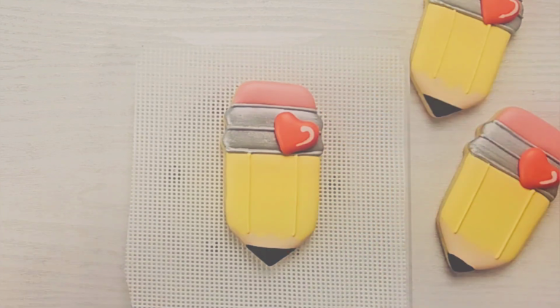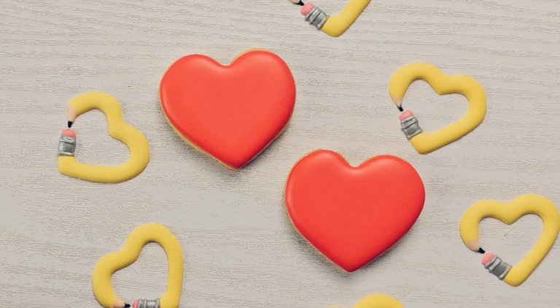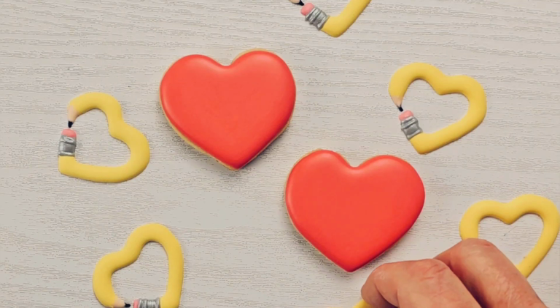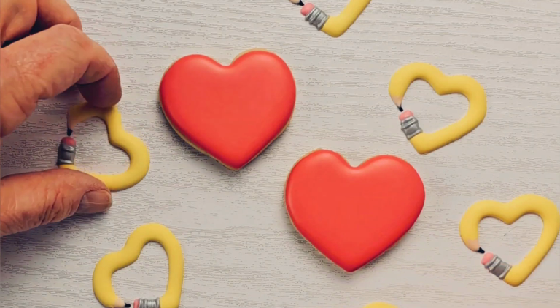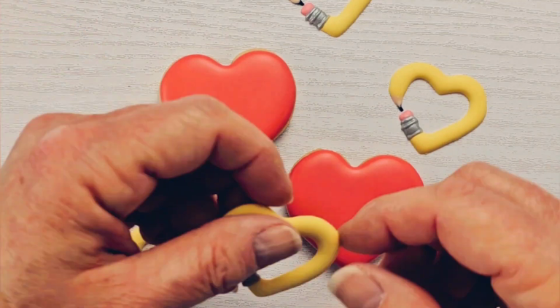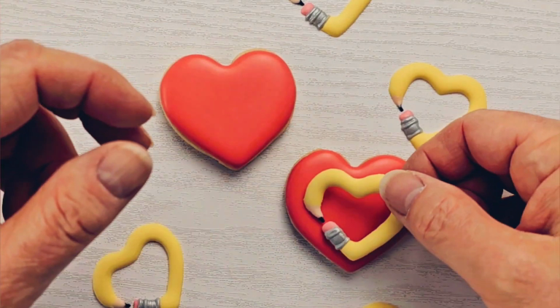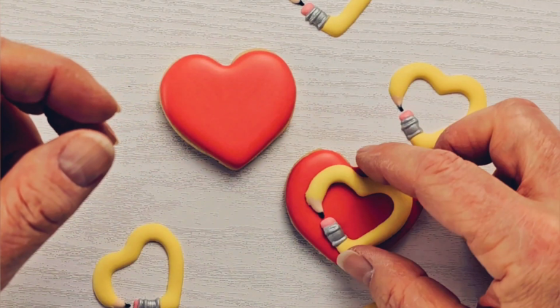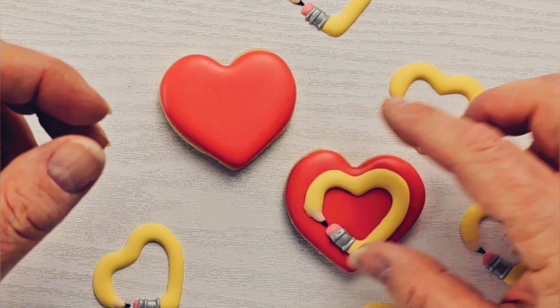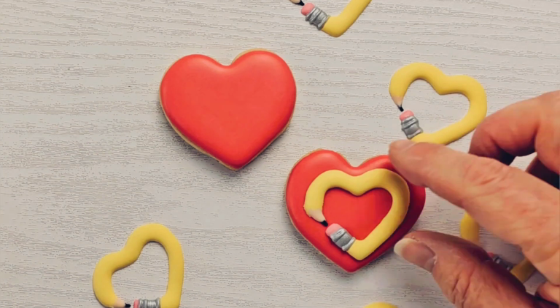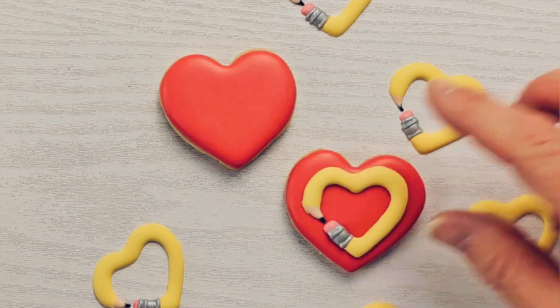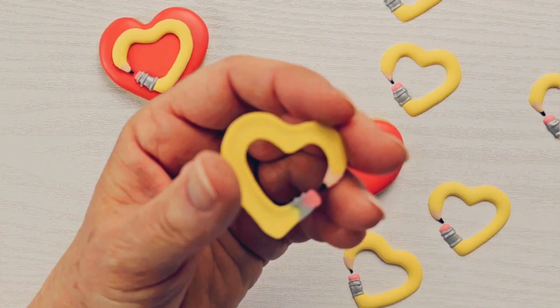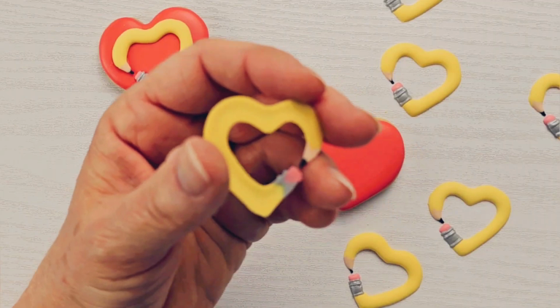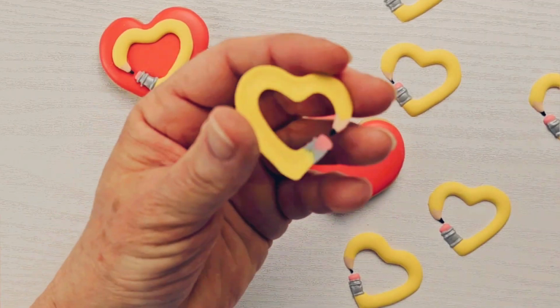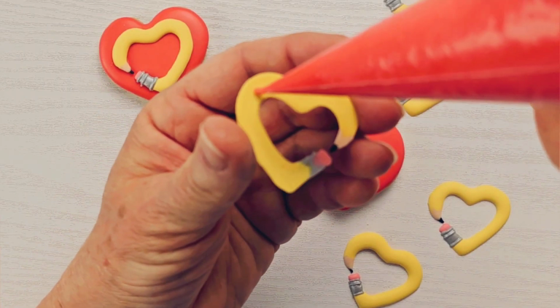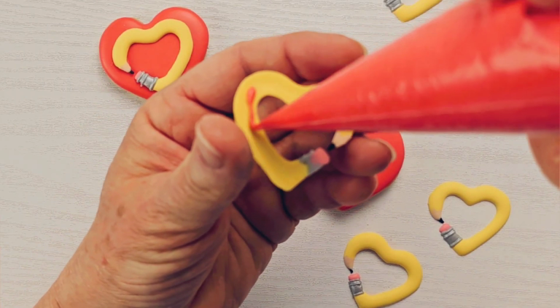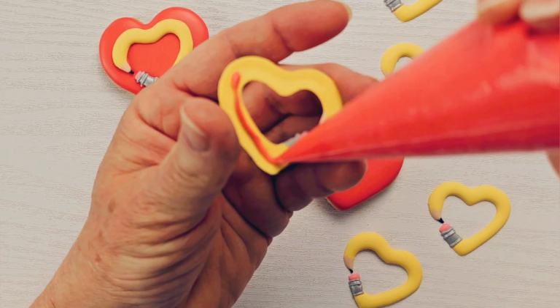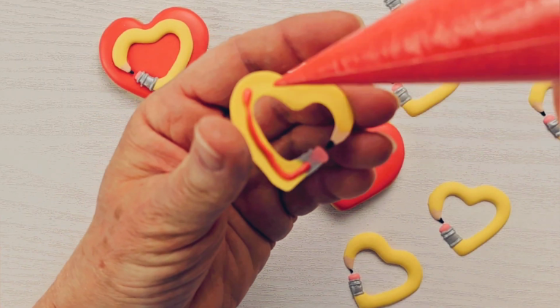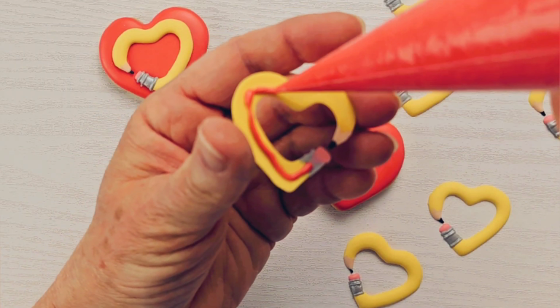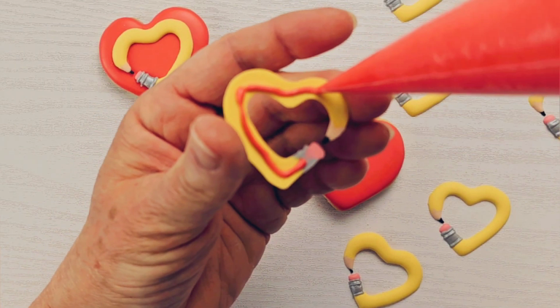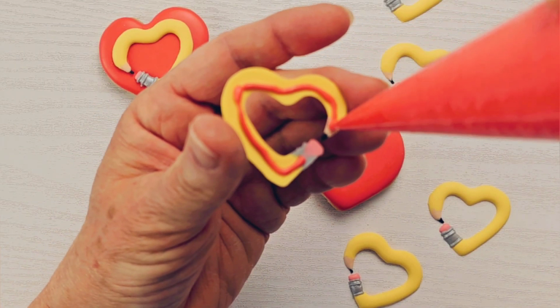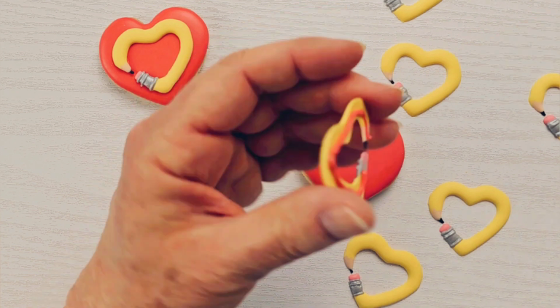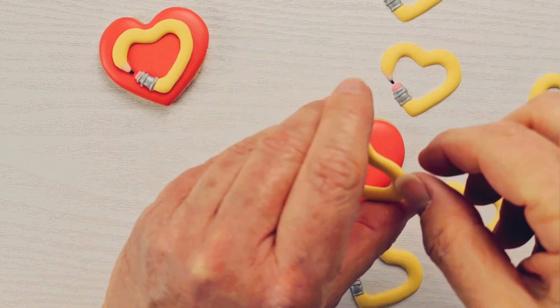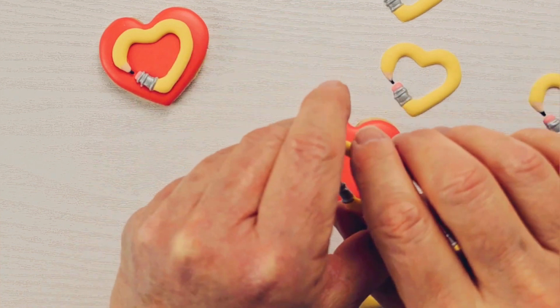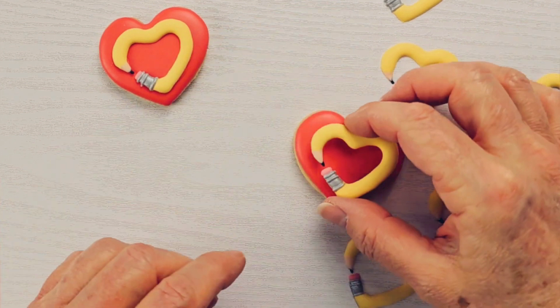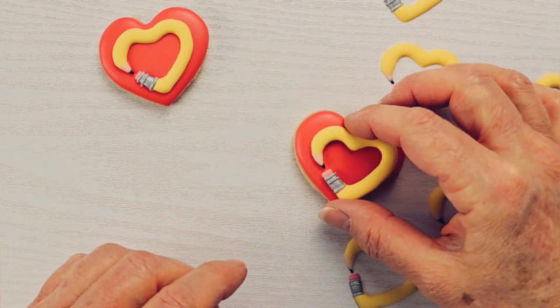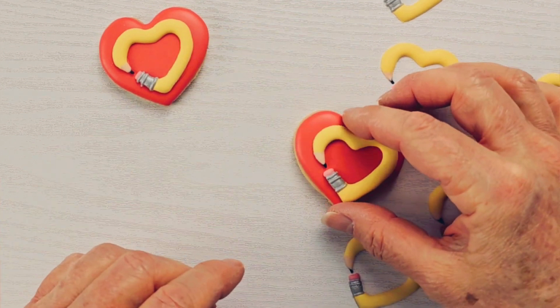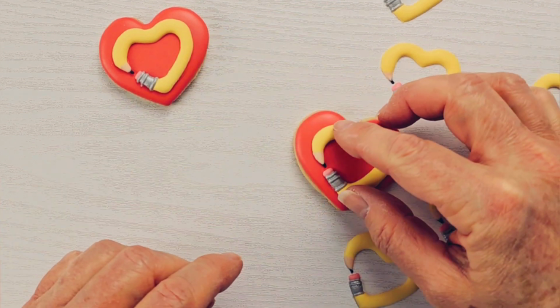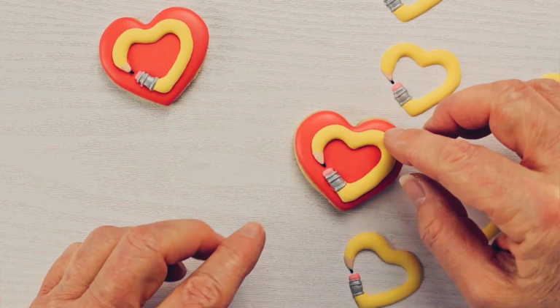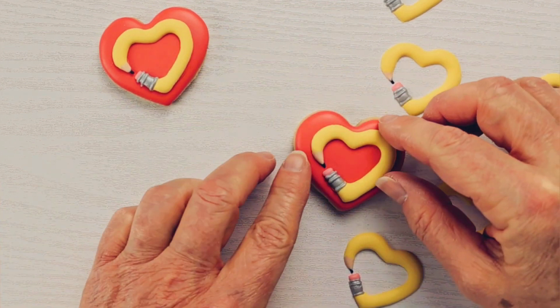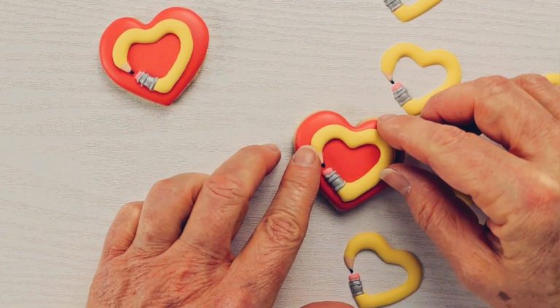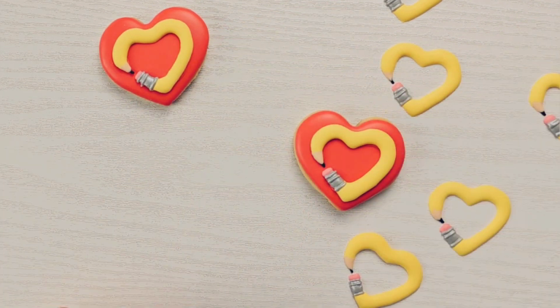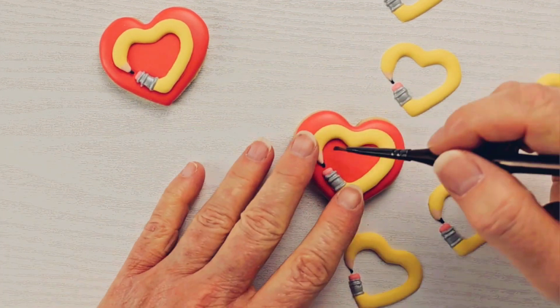If any of the icing comes out from underneath the transfer, just wipe it away with a very slightly dampened paintbrush, and we'll have finished our teacher appreciation cookie set. I think these cookies came out adorable — I hope that you think so too!